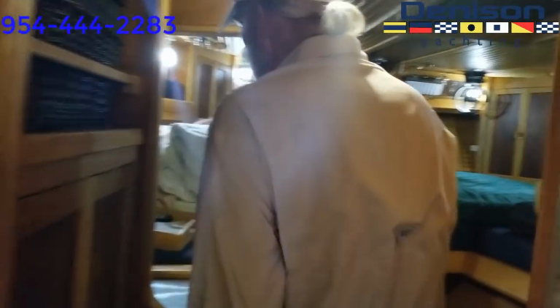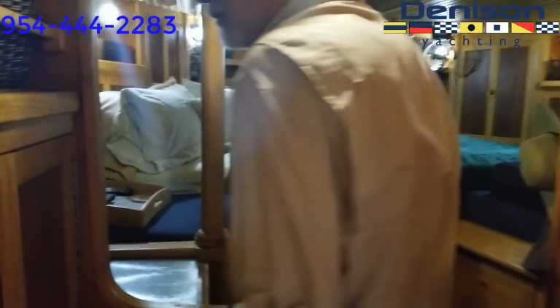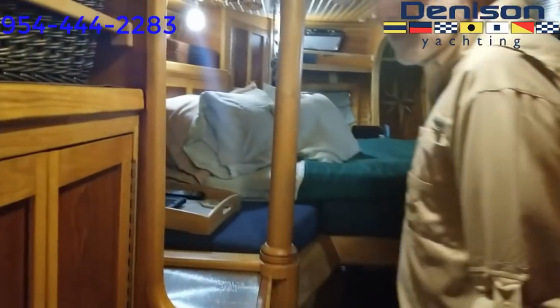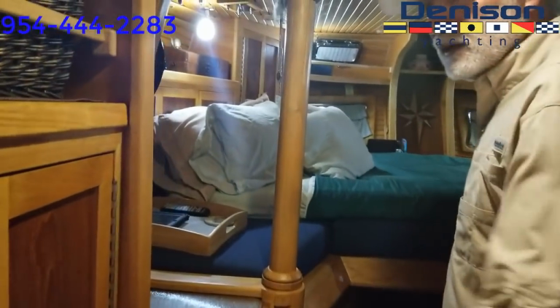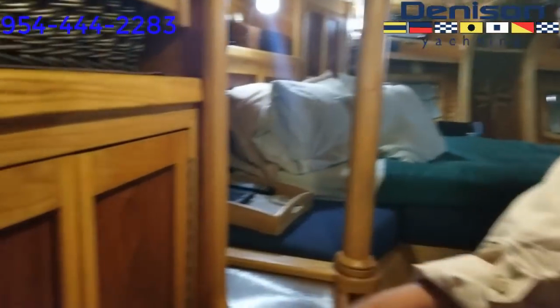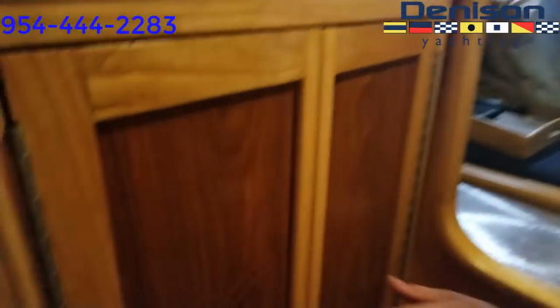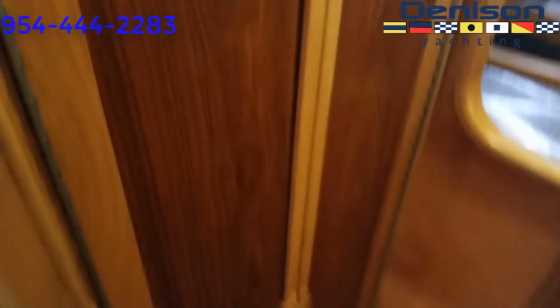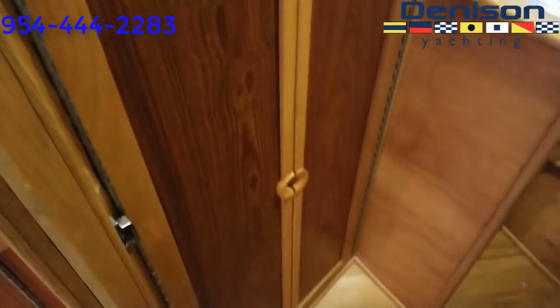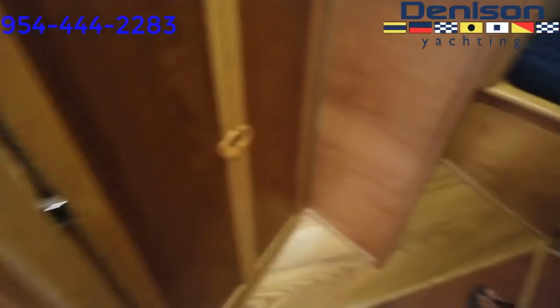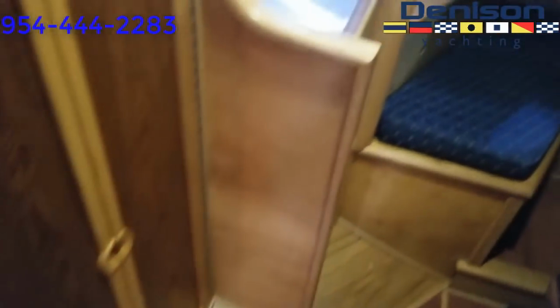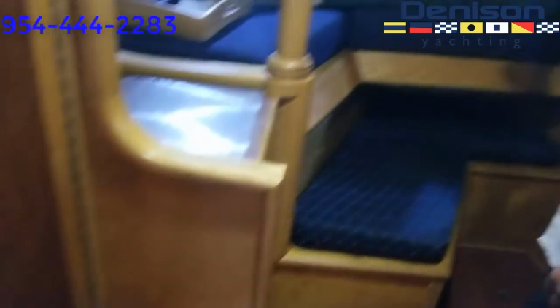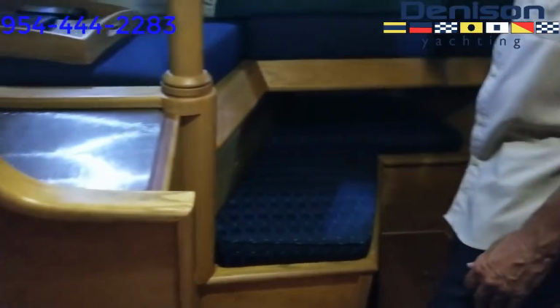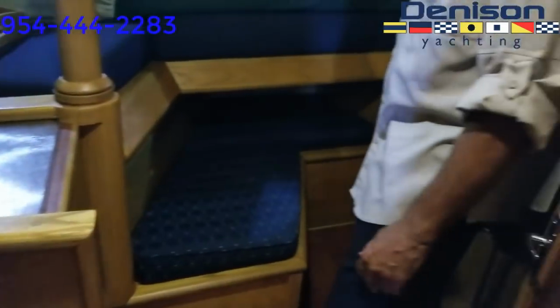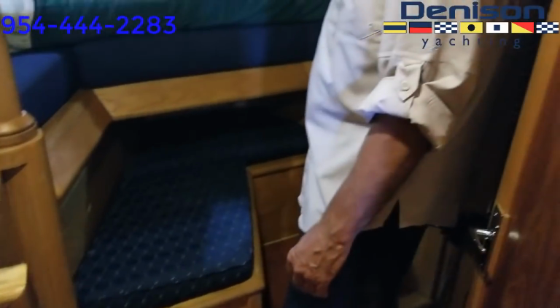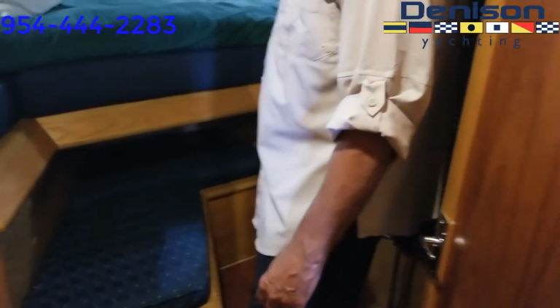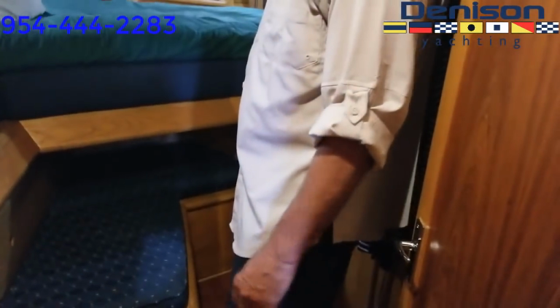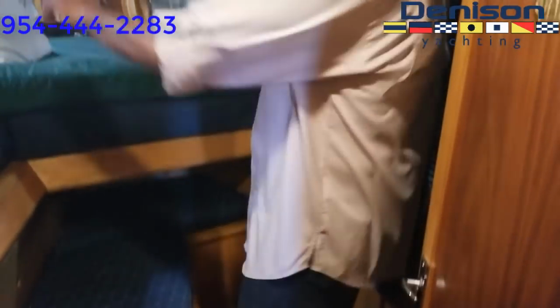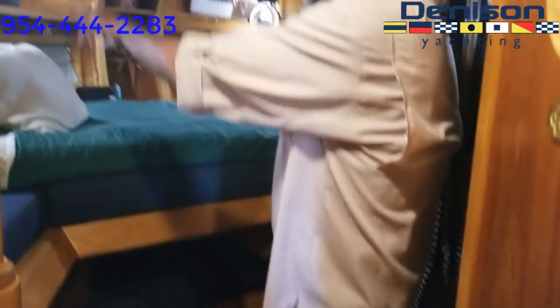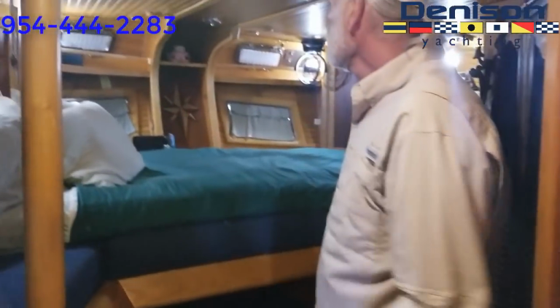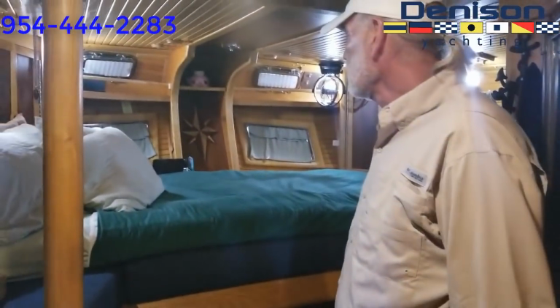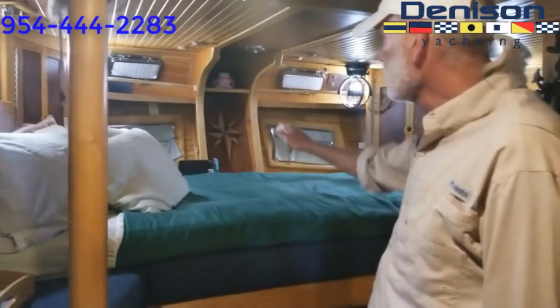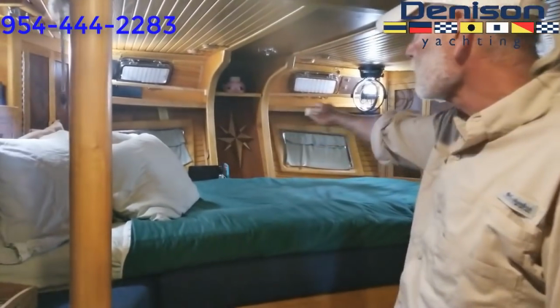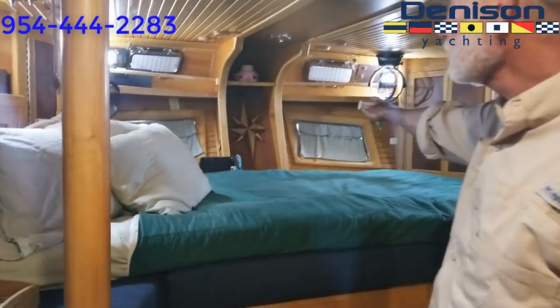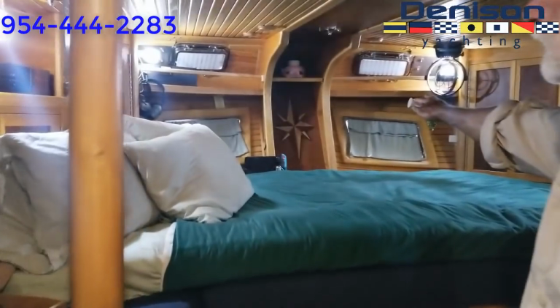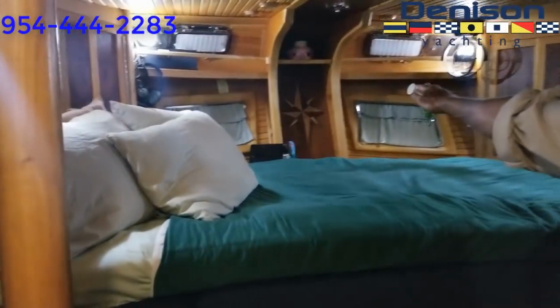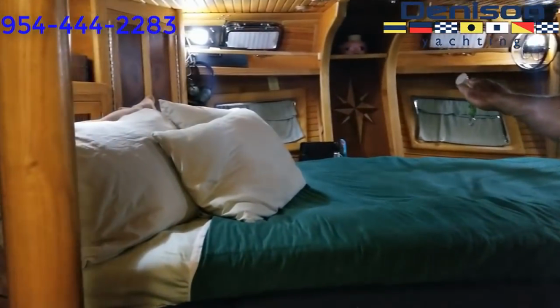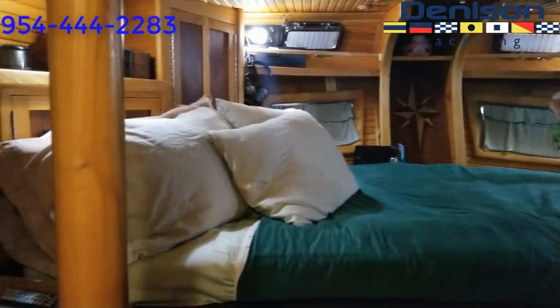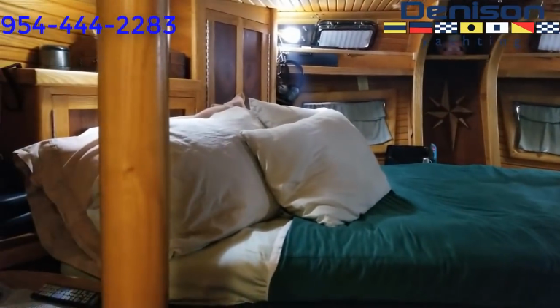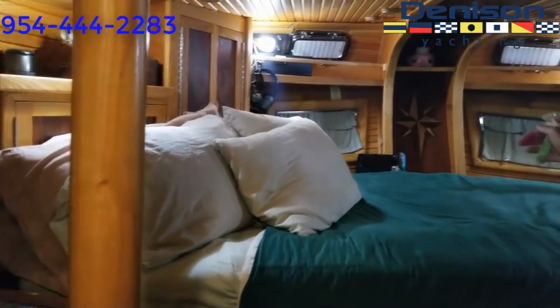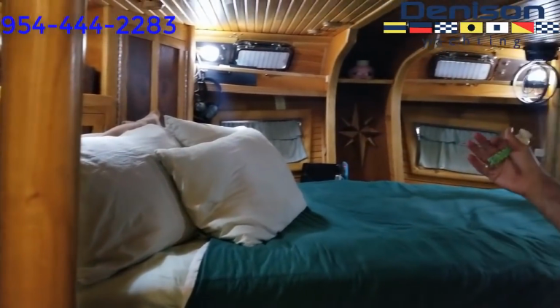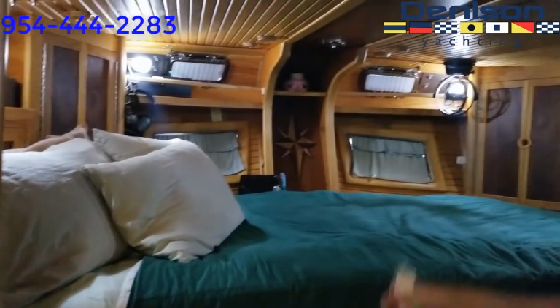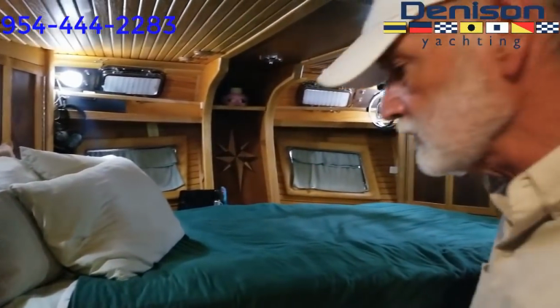The master cabin has a hanging locker and drawers — drawers on both sides — as well as cabinets. We keep the curtains on here in South Florida in the summertime because it gets like an oven outside.